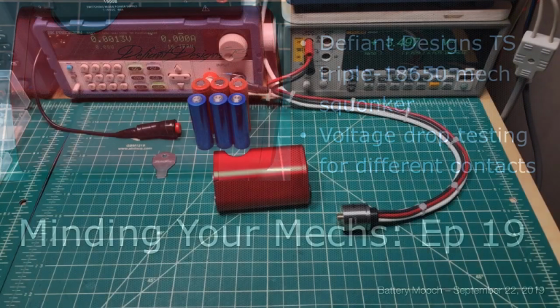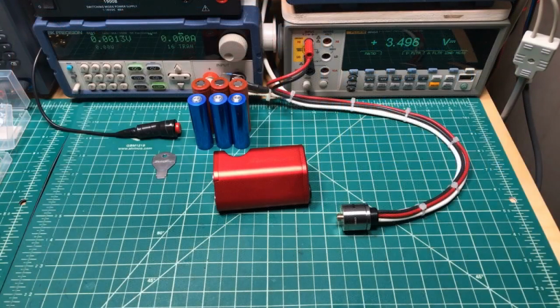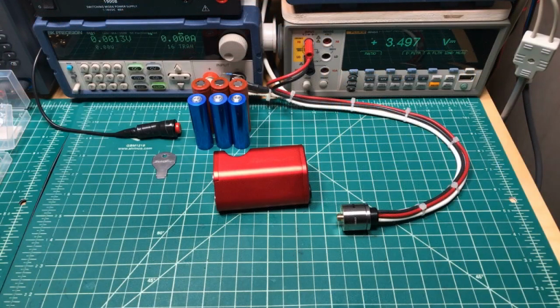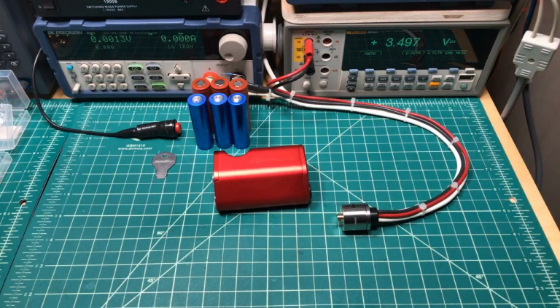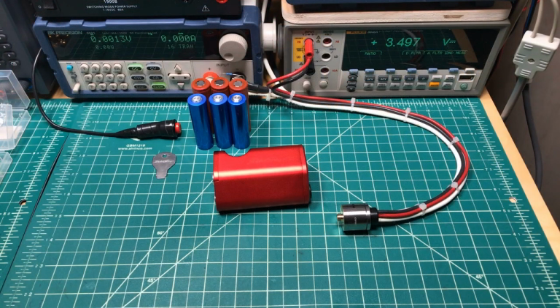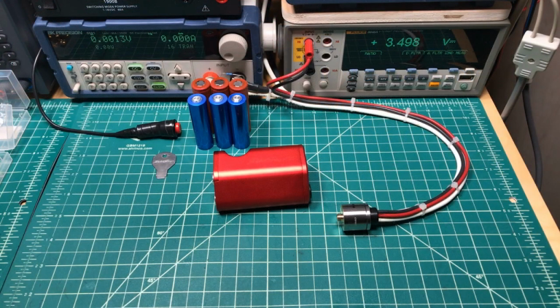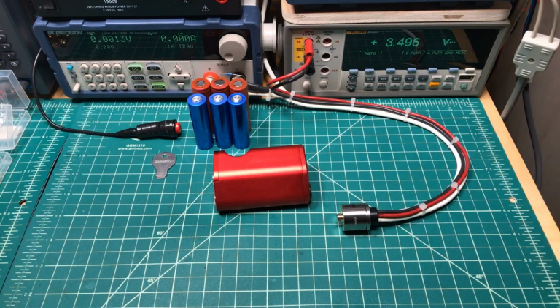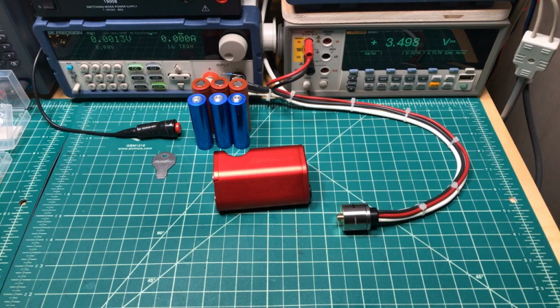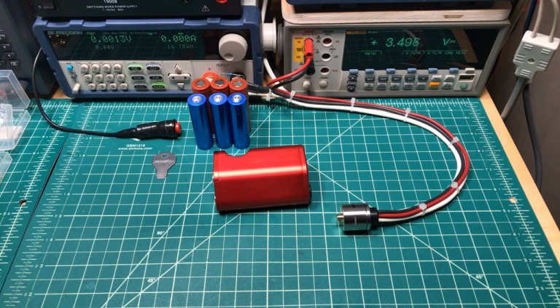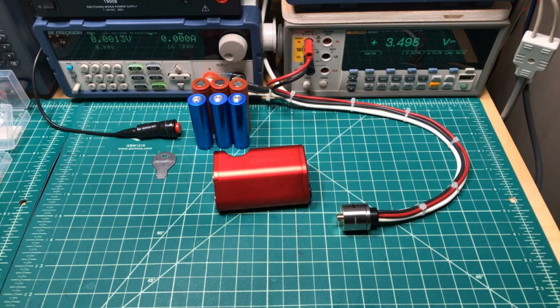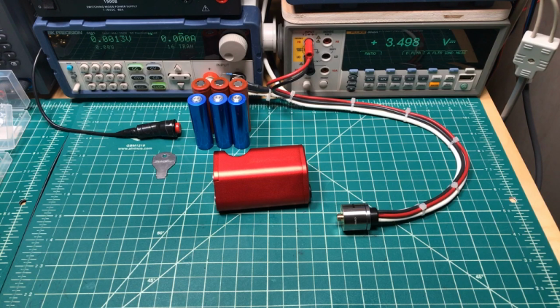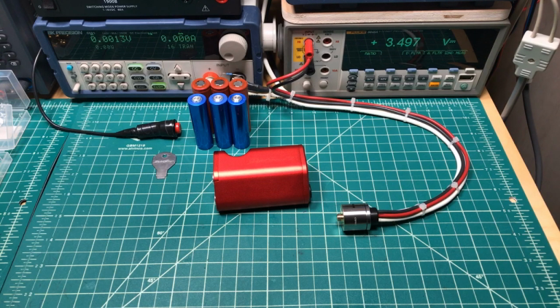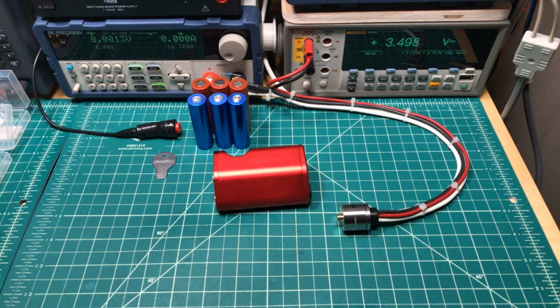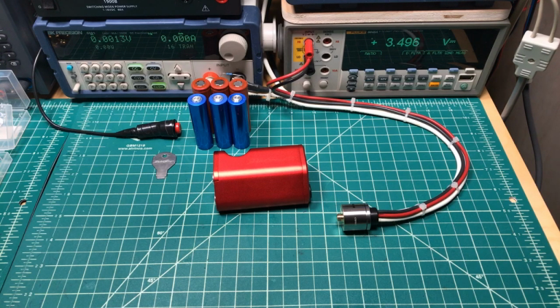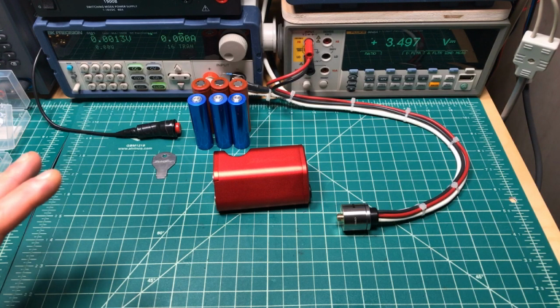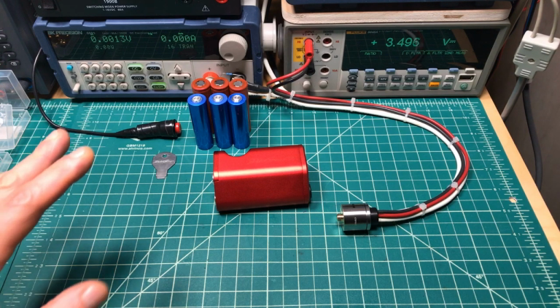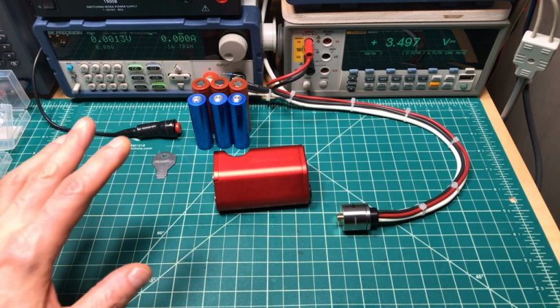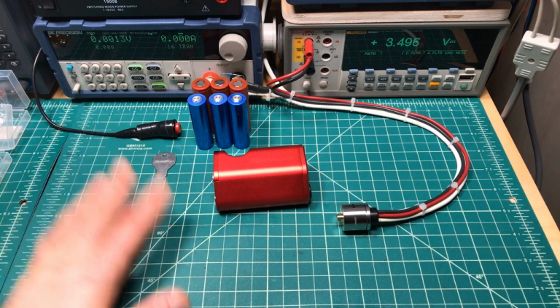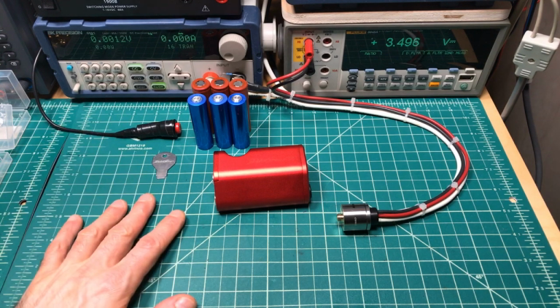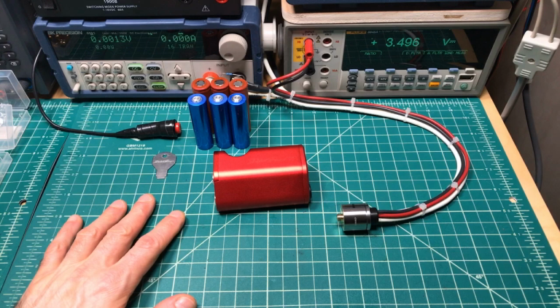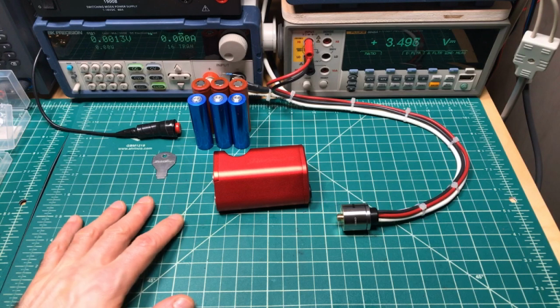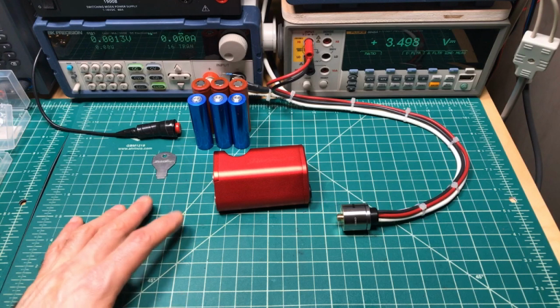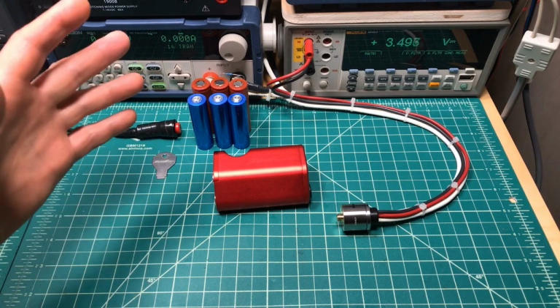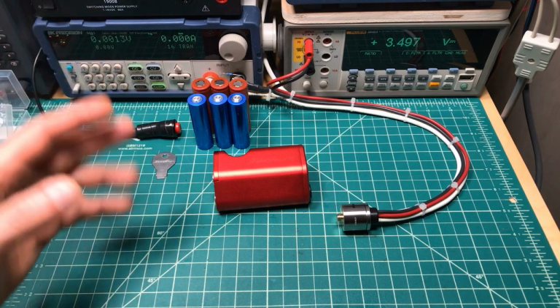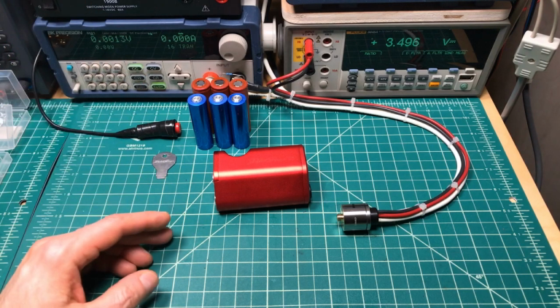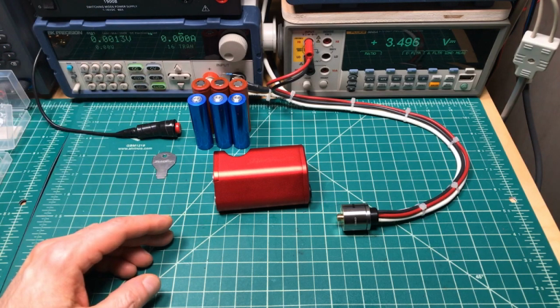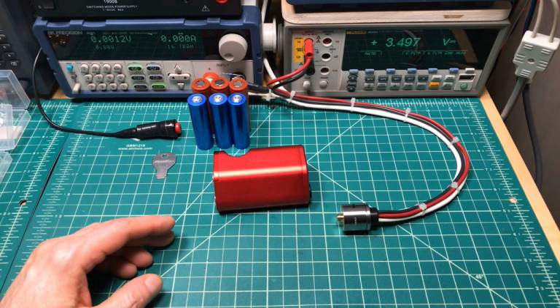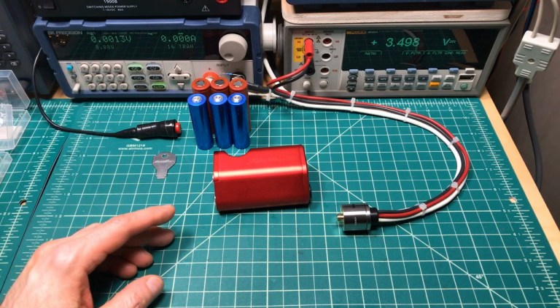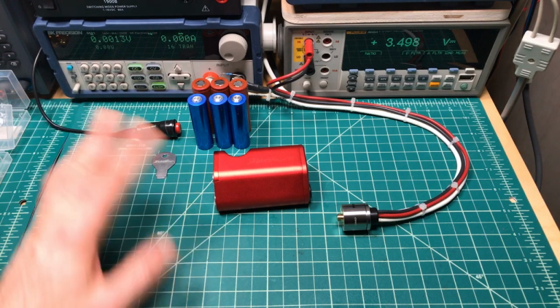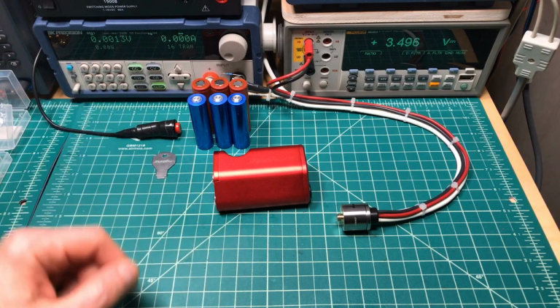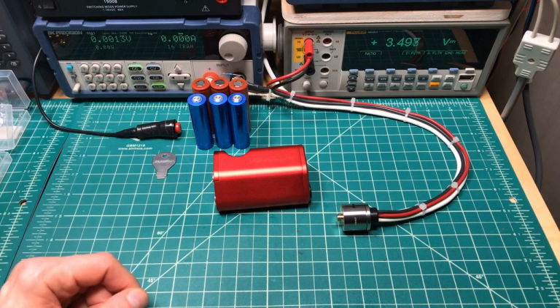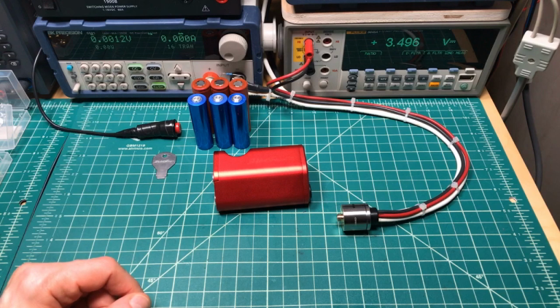Hey all, it's Mooch. Welcome to the re-recording of Minding Your Mechs episode 19. I had gotten three-quarters of the way through the testing and all of a sudden I got an invalid video error message and the file was erased.